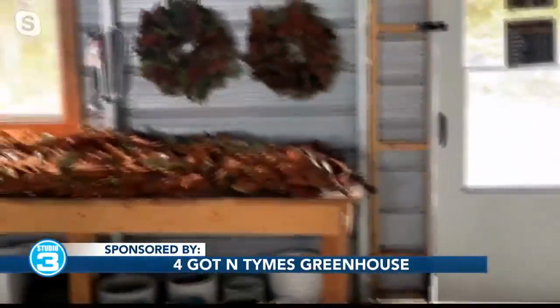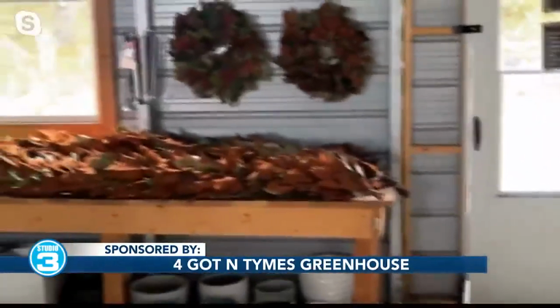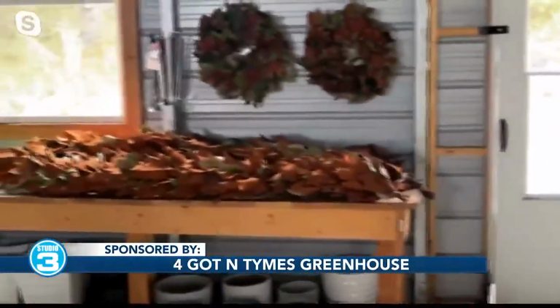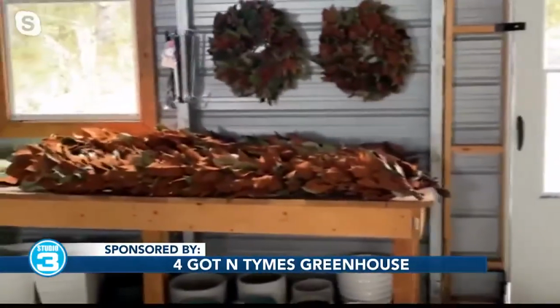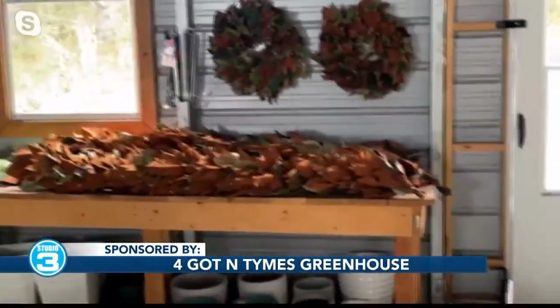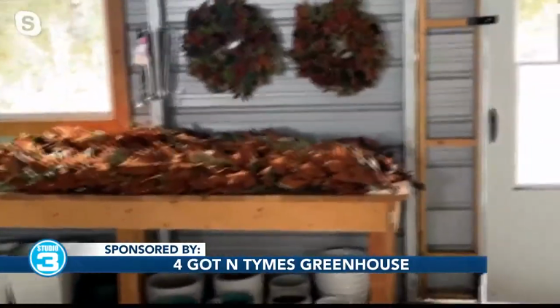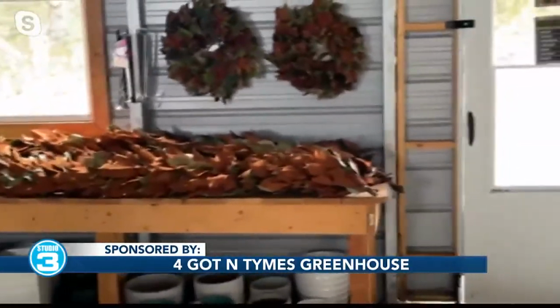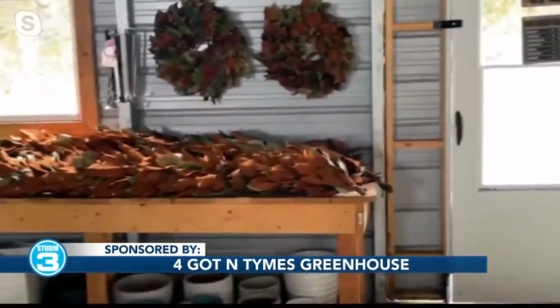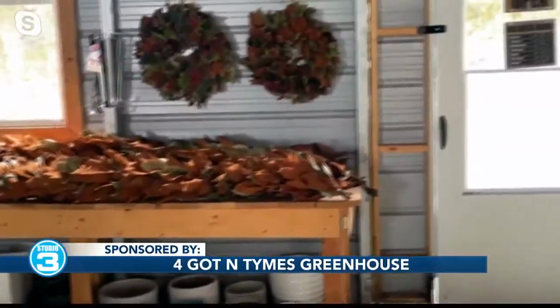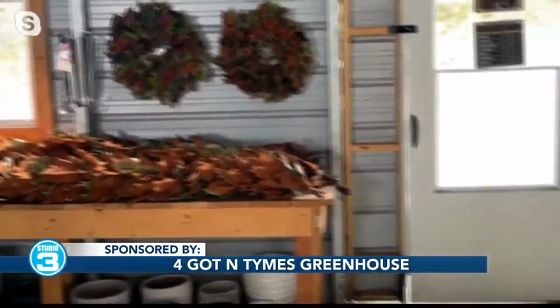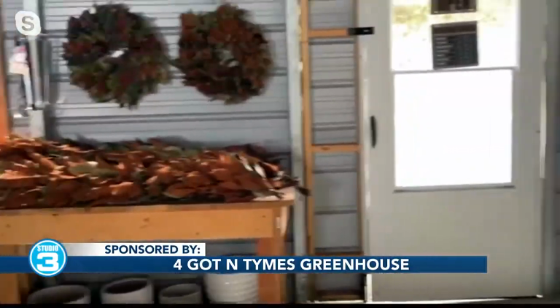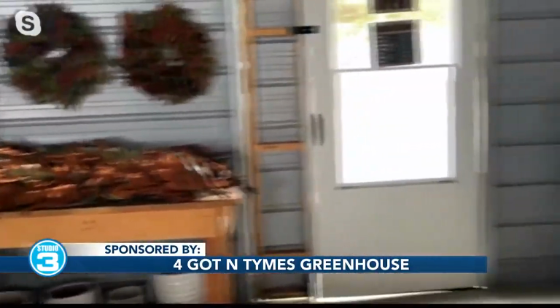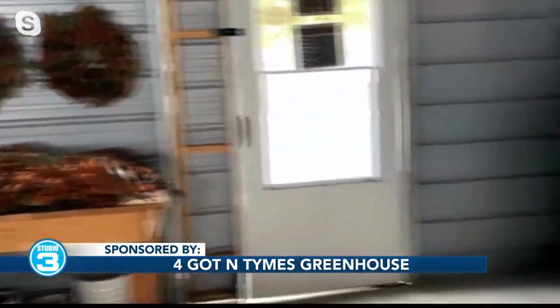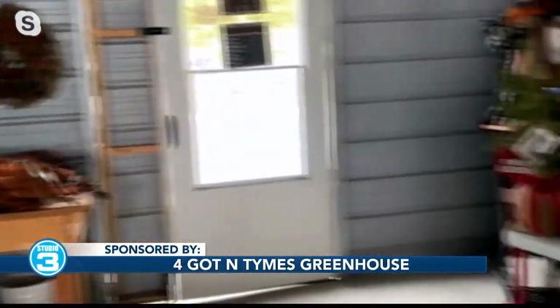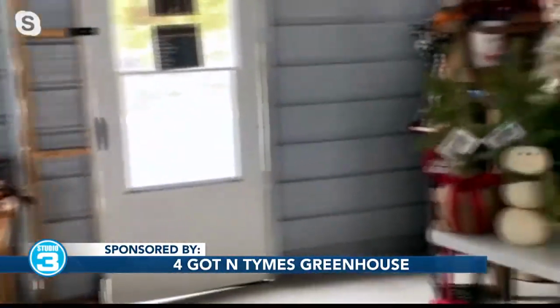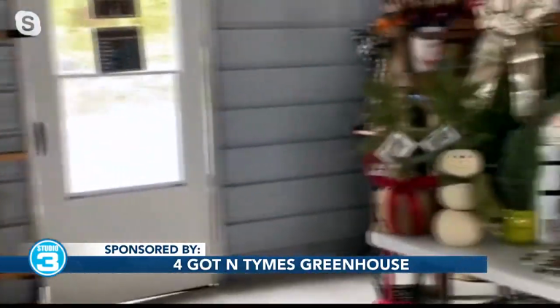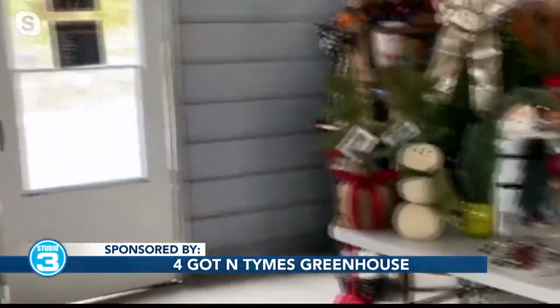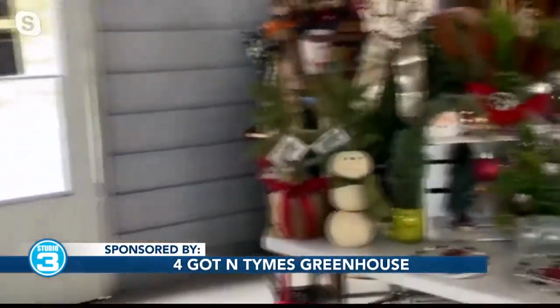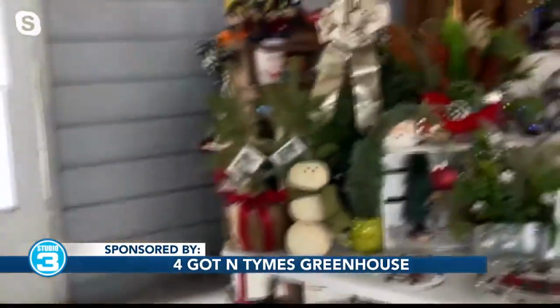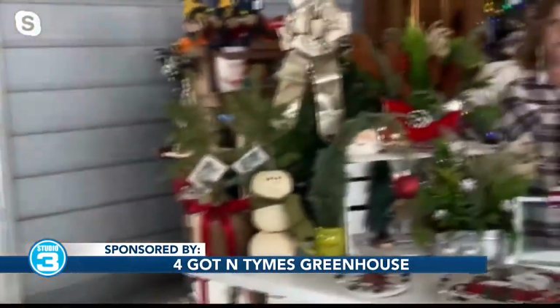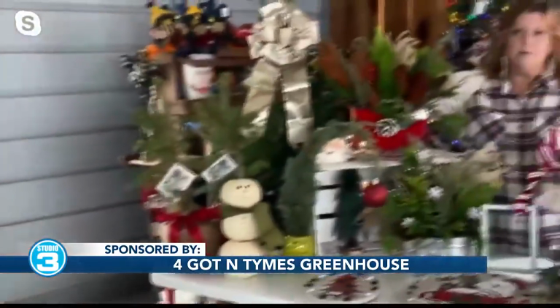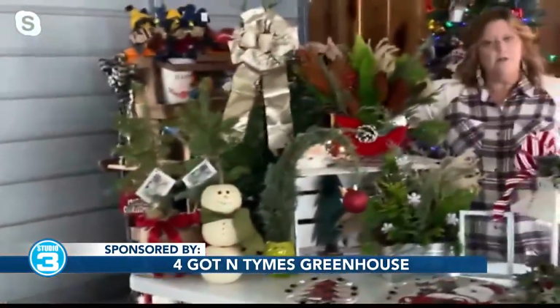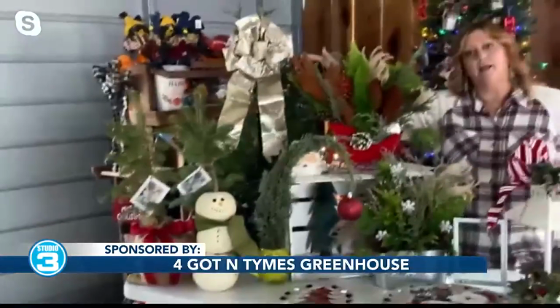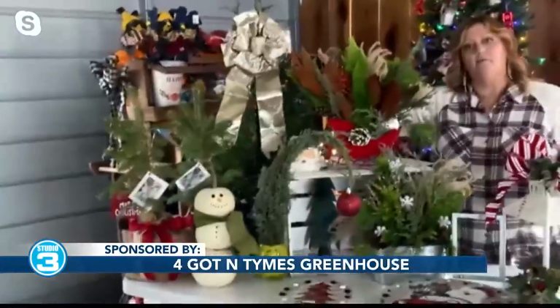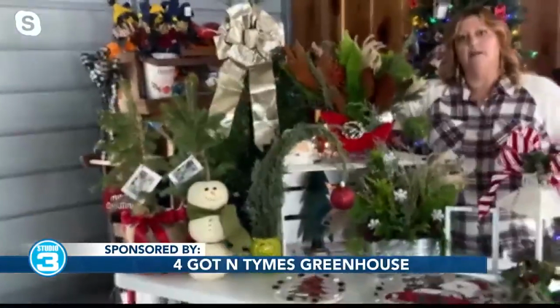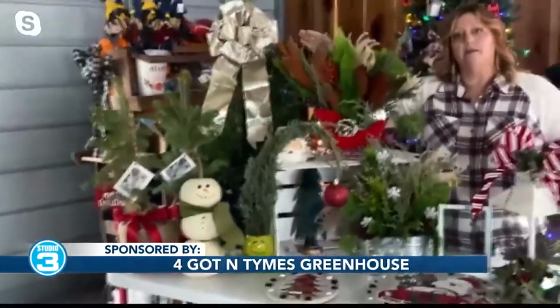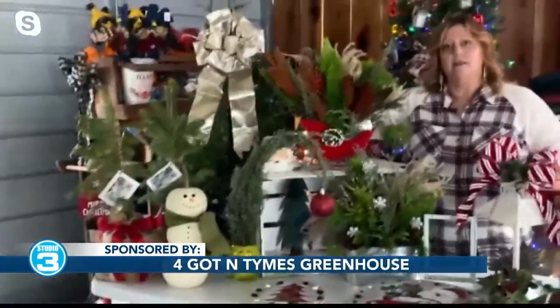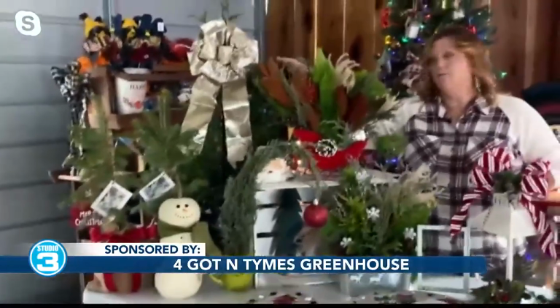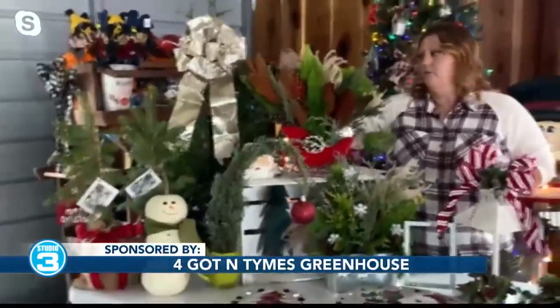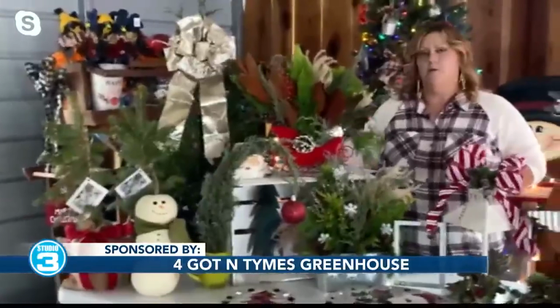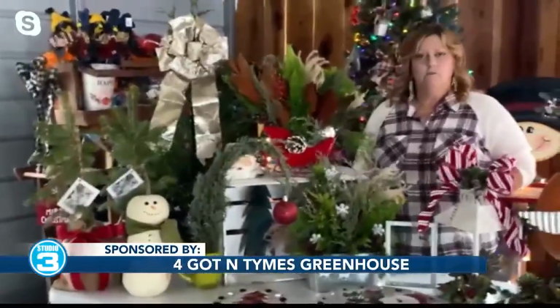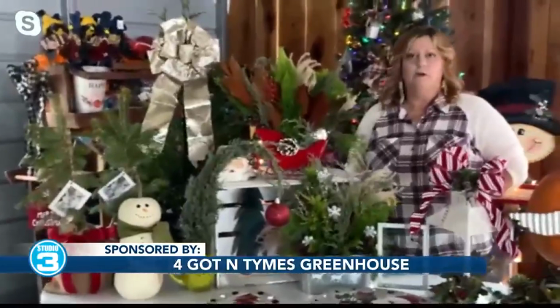We've also got the little trees. If they want to do one of these for Christmas, they can actually have it as a Christmas tree, but also take it out and plant it — they can keep it forever.